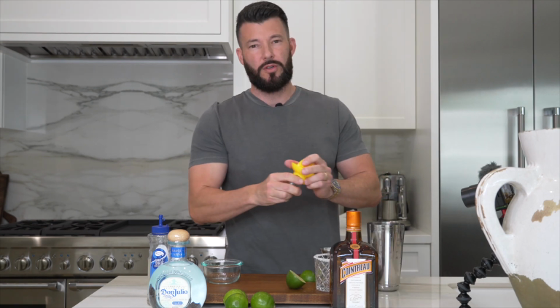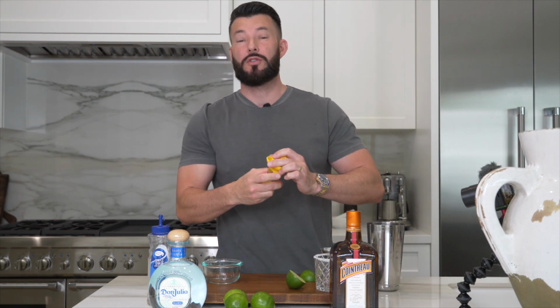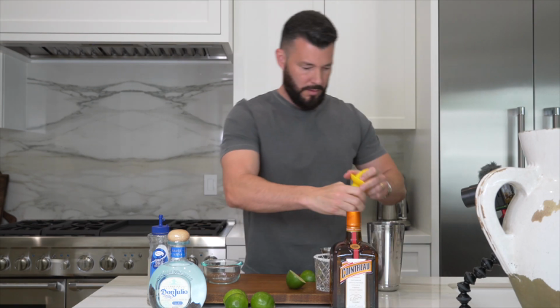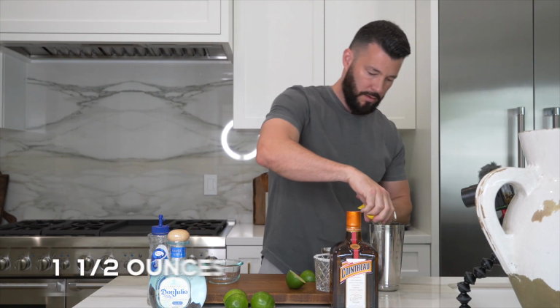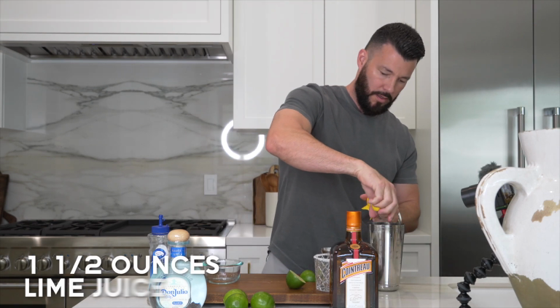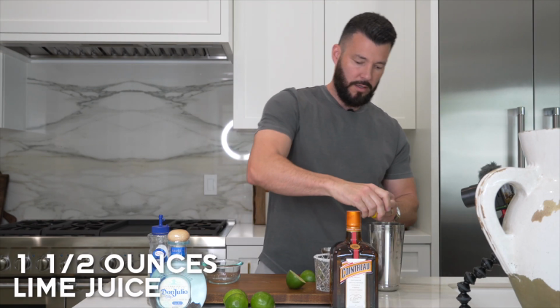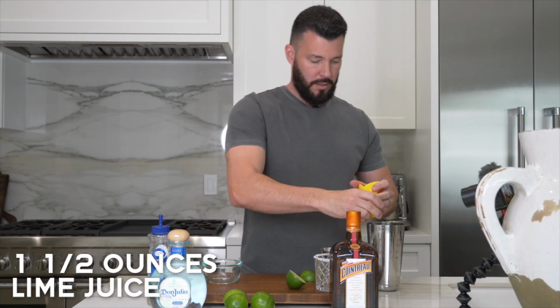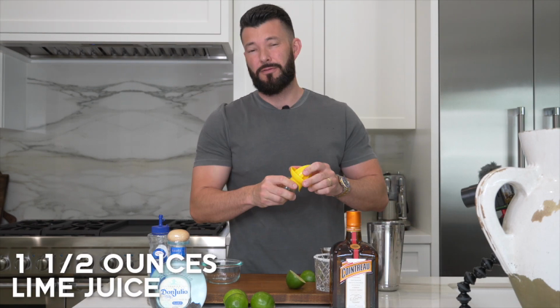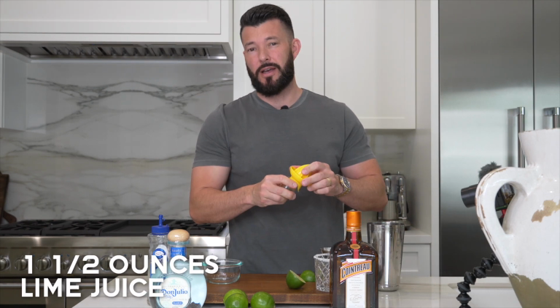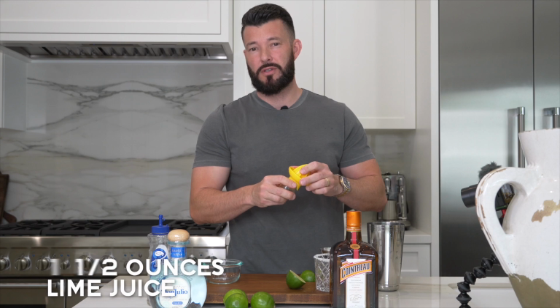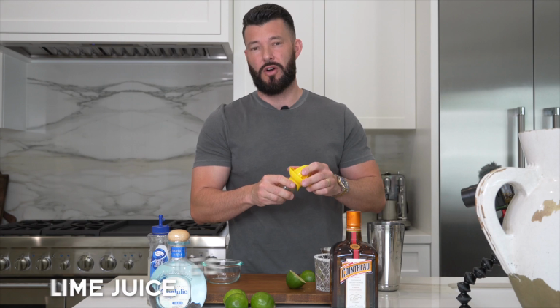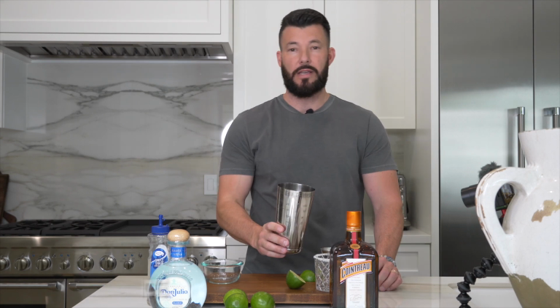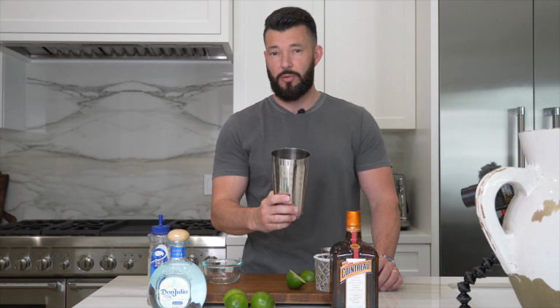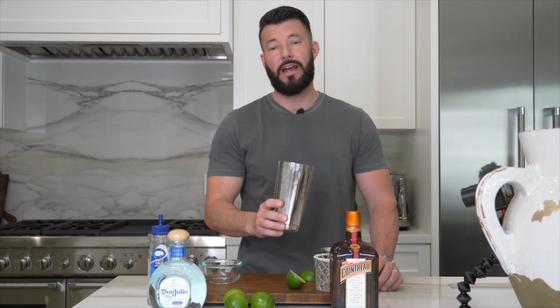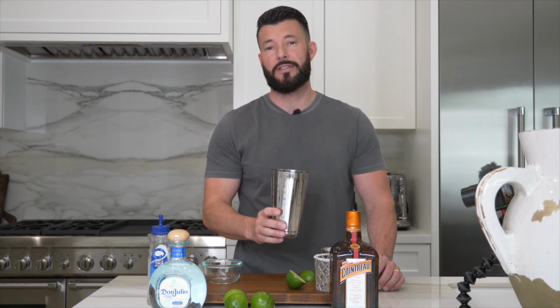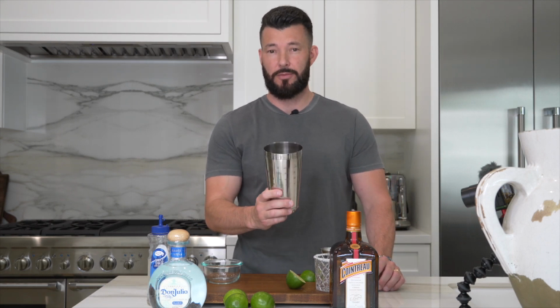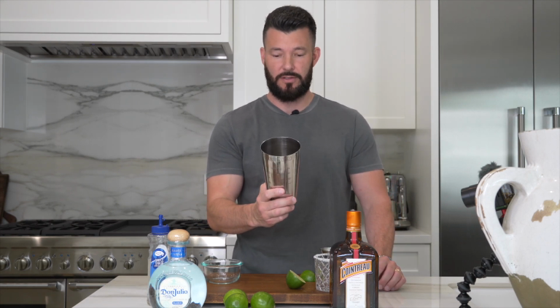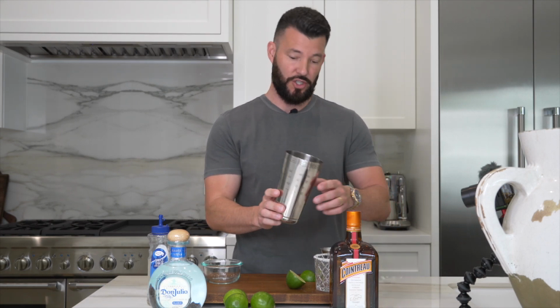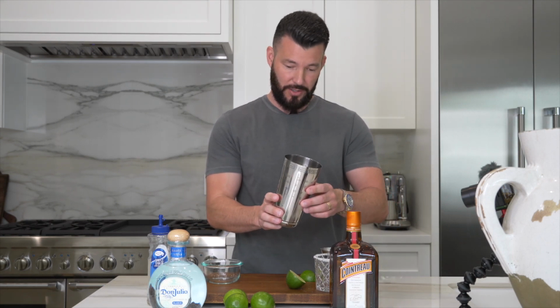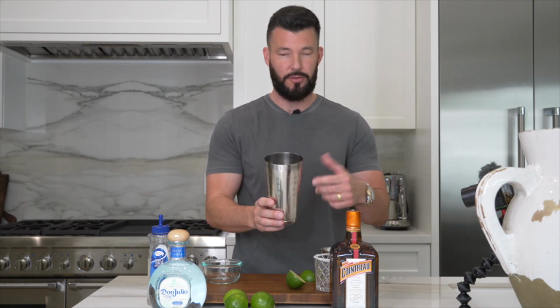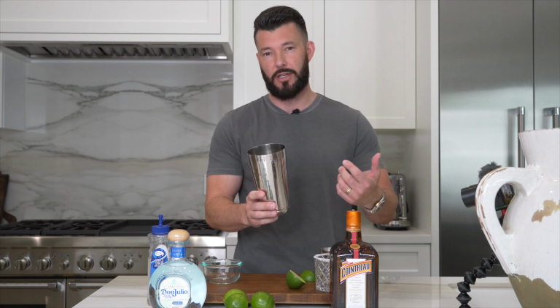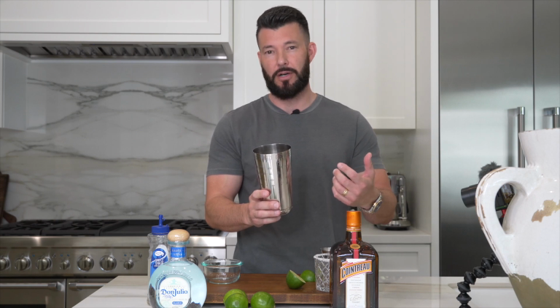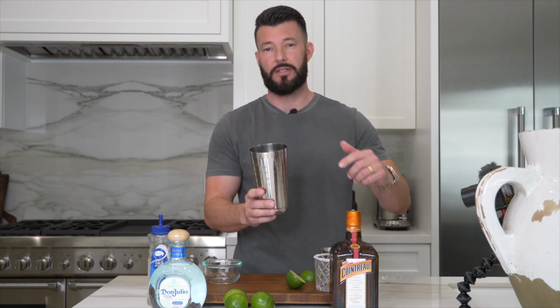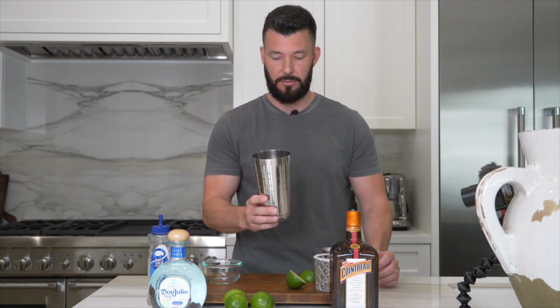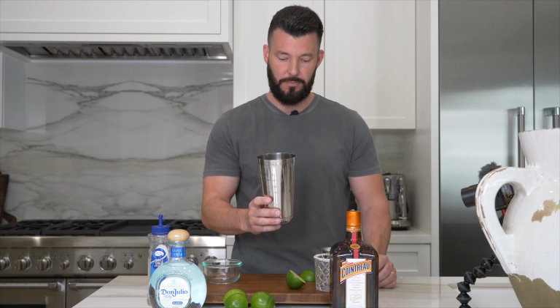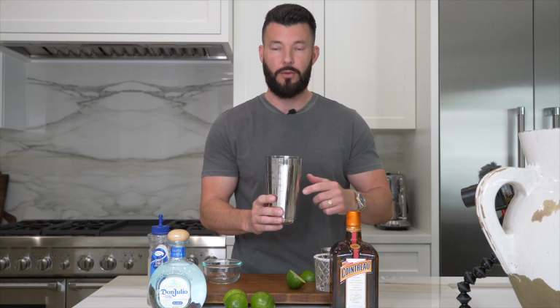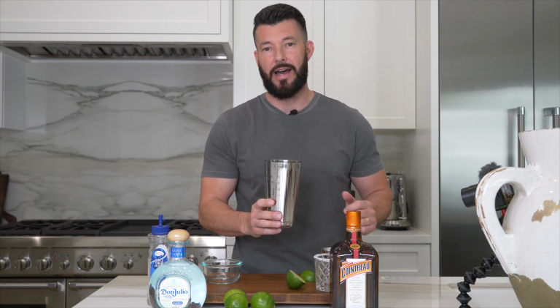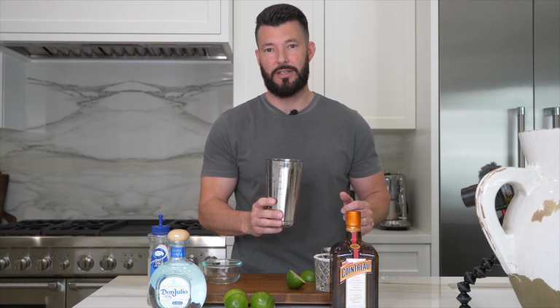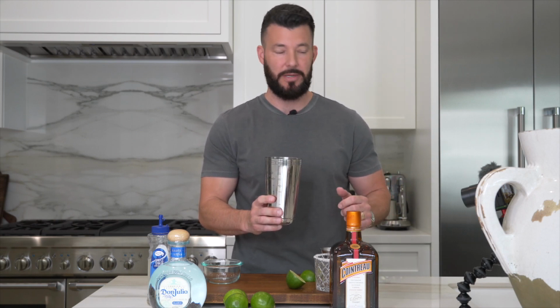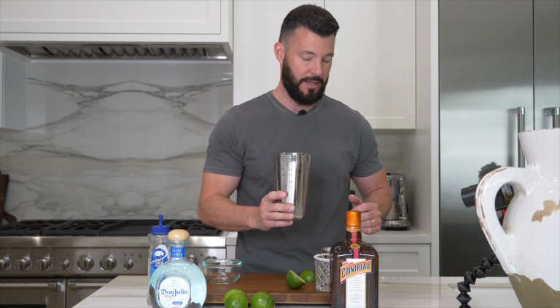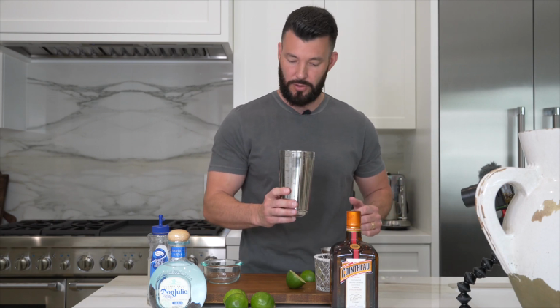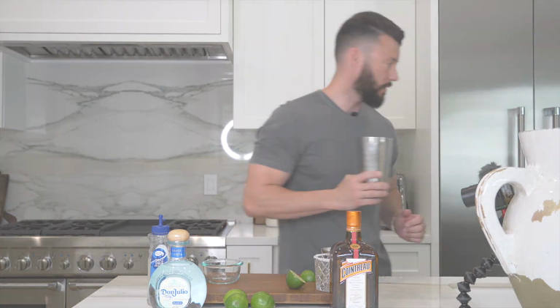What you want to do is pour in about one and a half ounces of fresh lime juice to start. Now that I've poured one and a half ounces of lime juice into this shaker — you can get this at Crate and Barrel, I'll list it in the link below — then I want to add ice to this. Let me add that real quick for you.